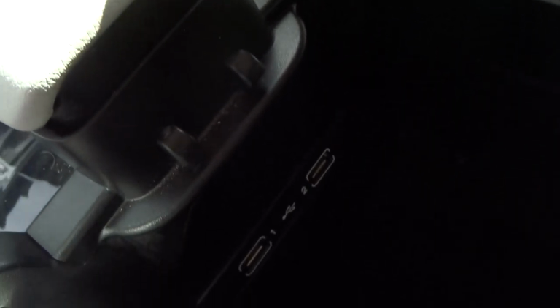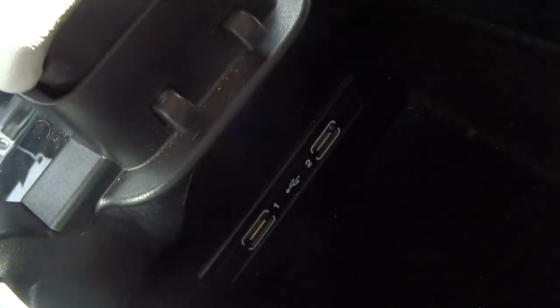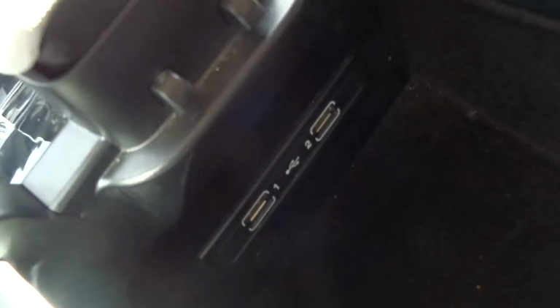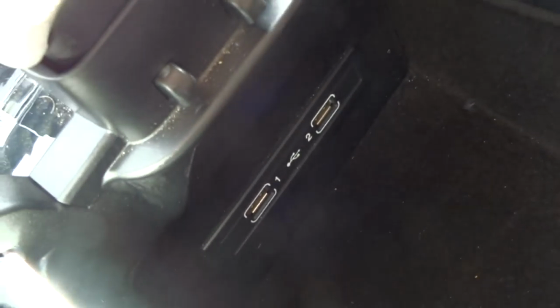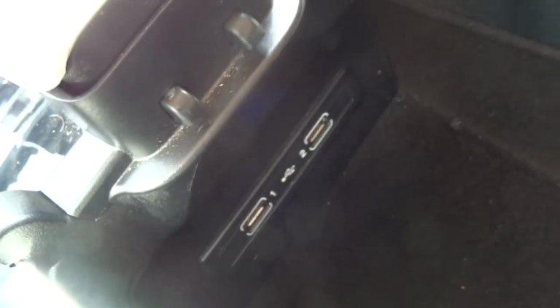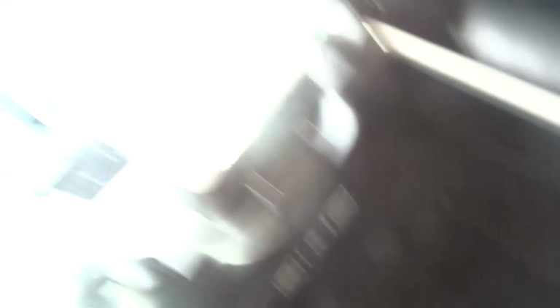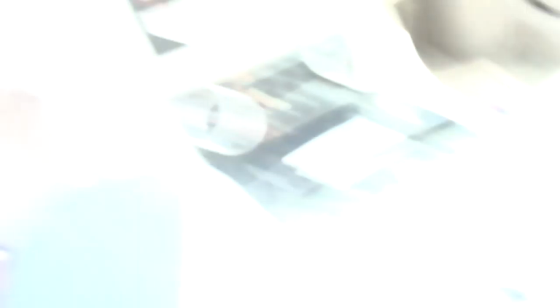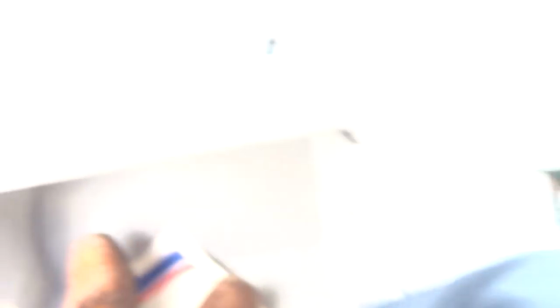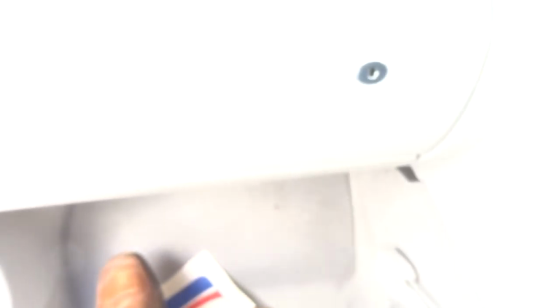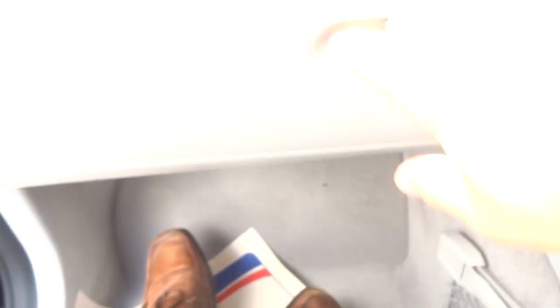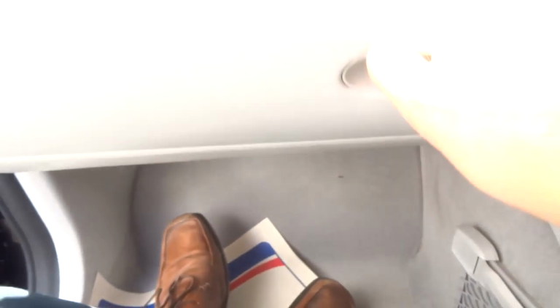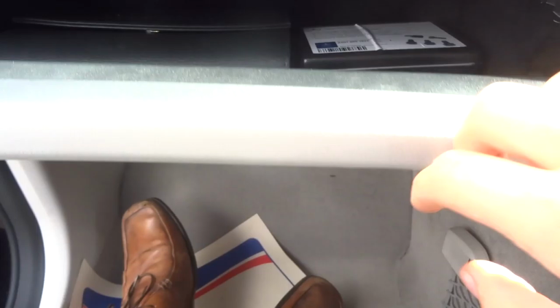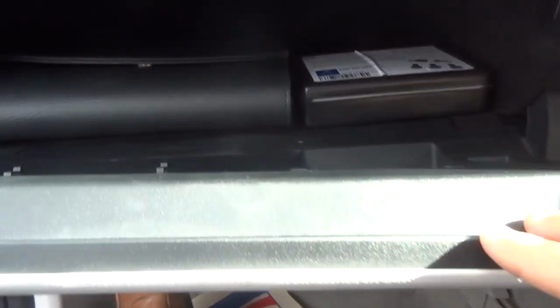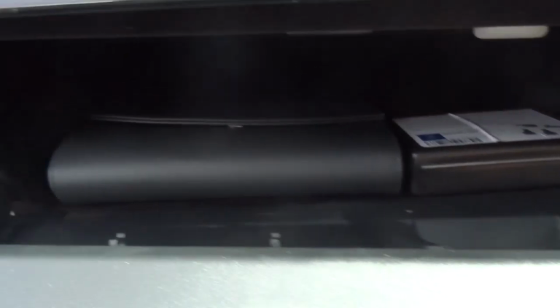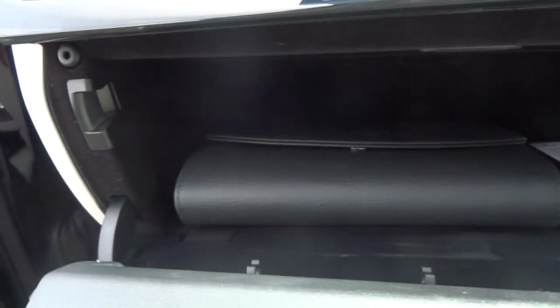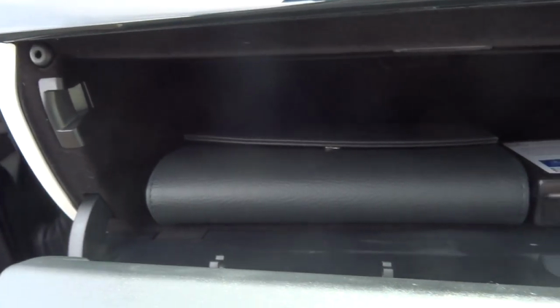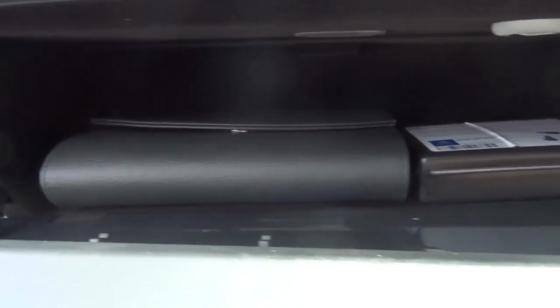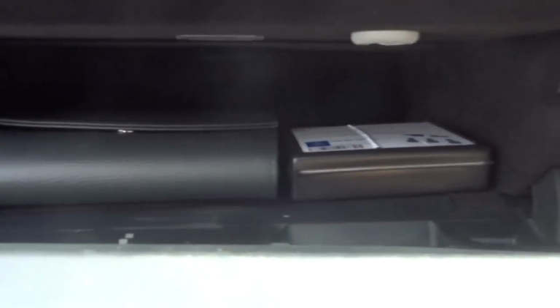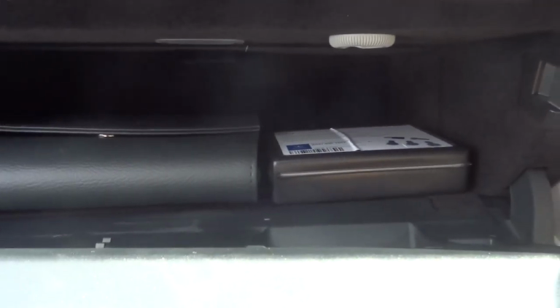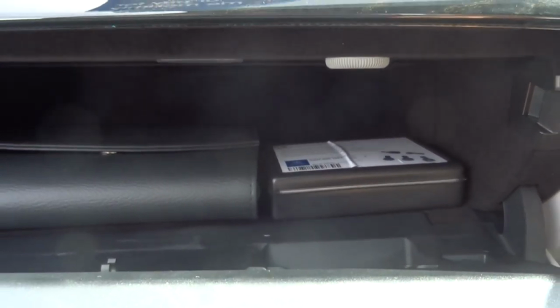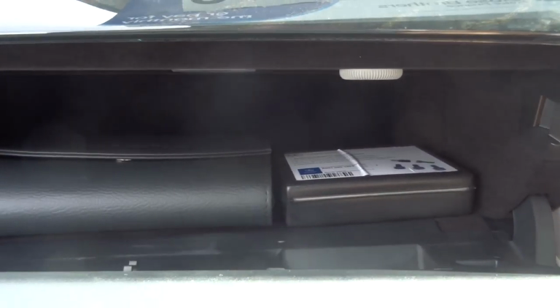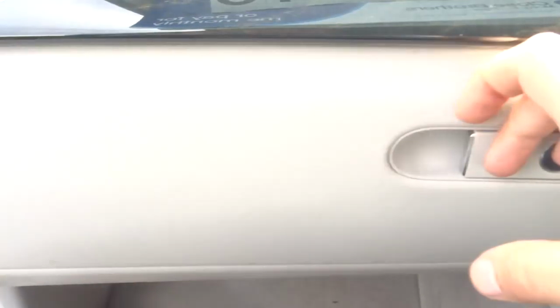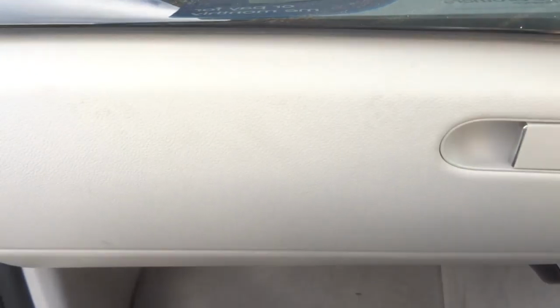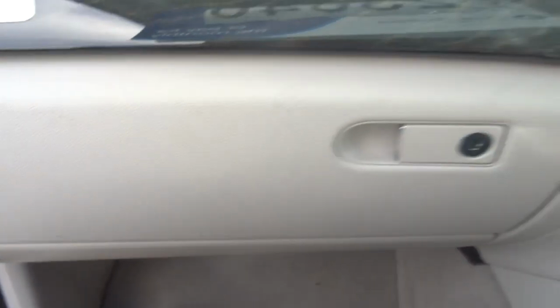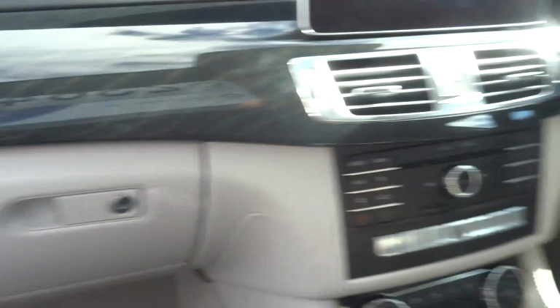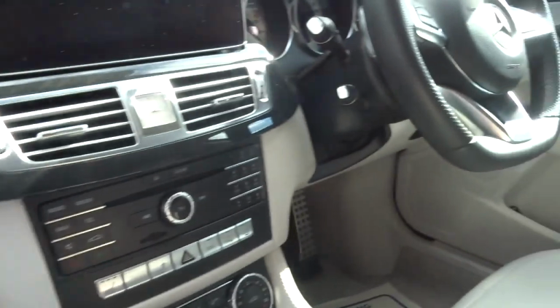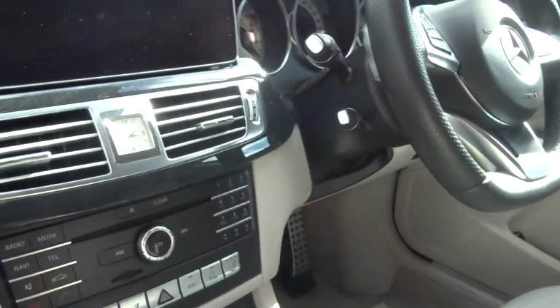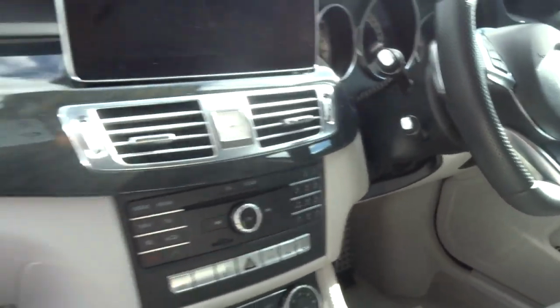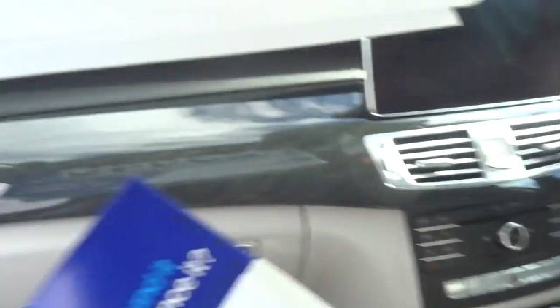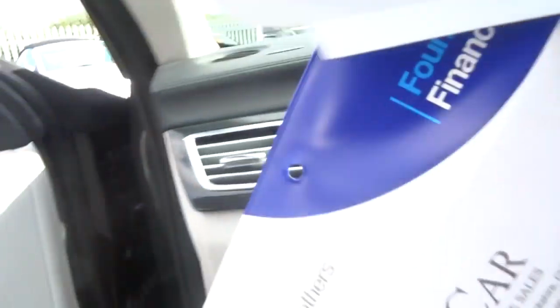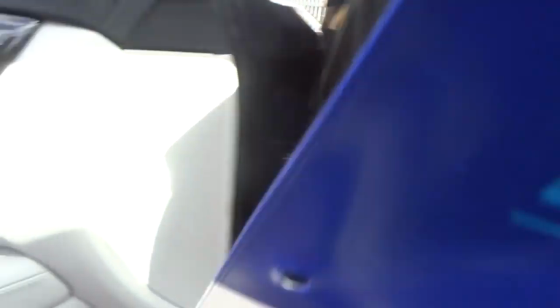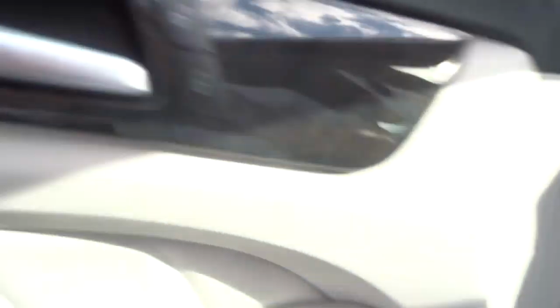There are two USB ports, a glove box with your owner's pack and locking wheel nut. It's just altogether a stunning car.